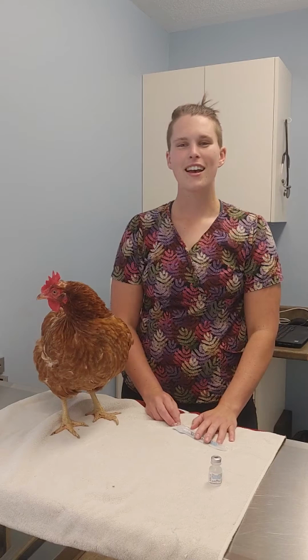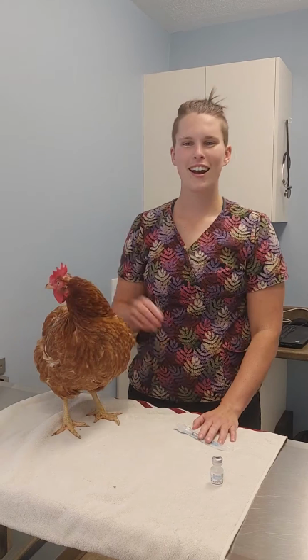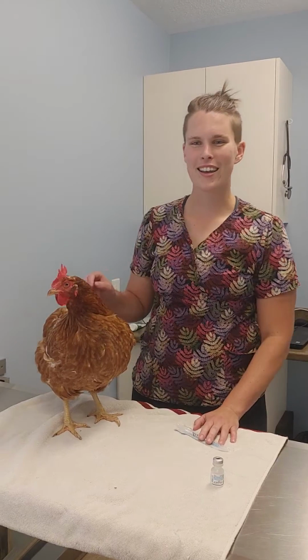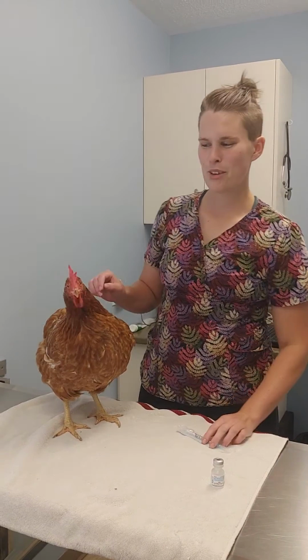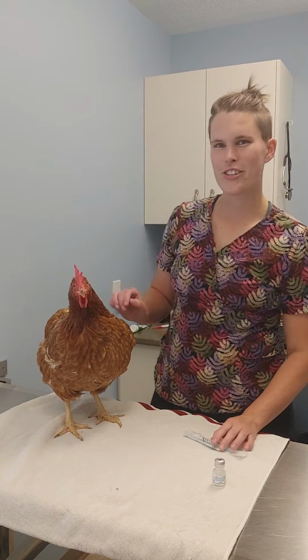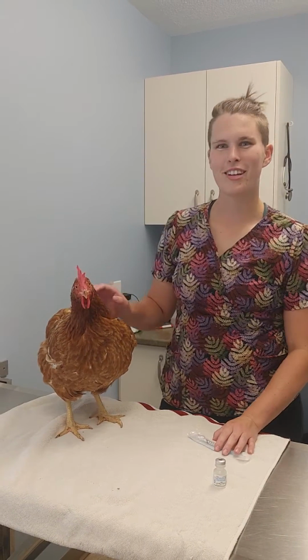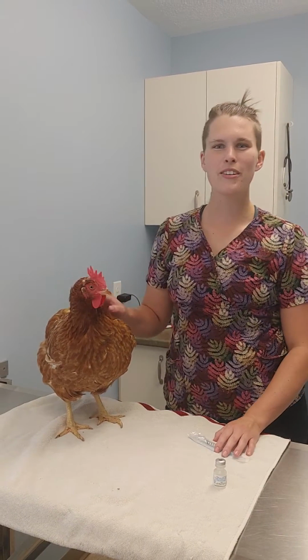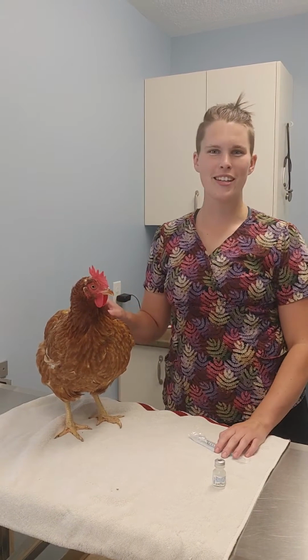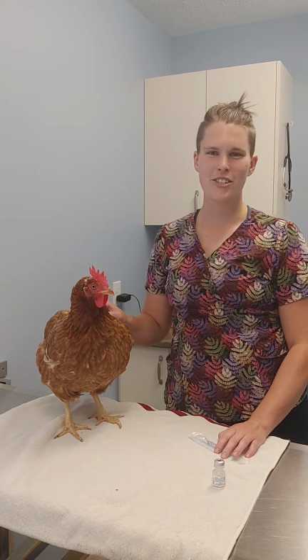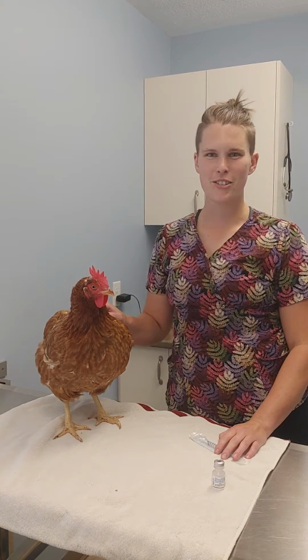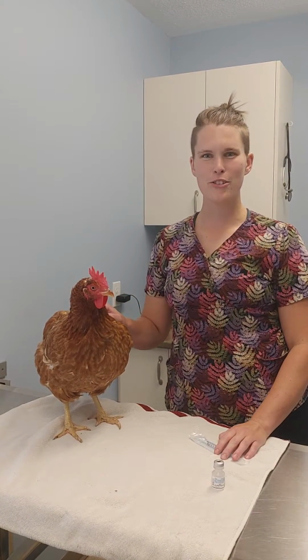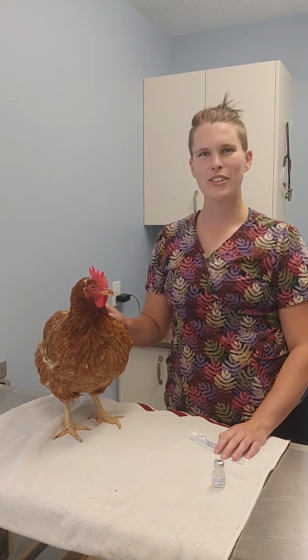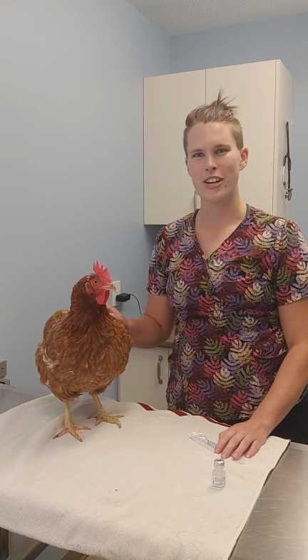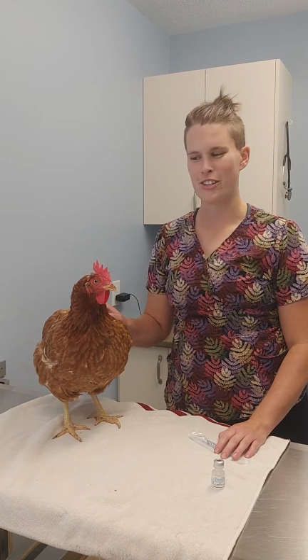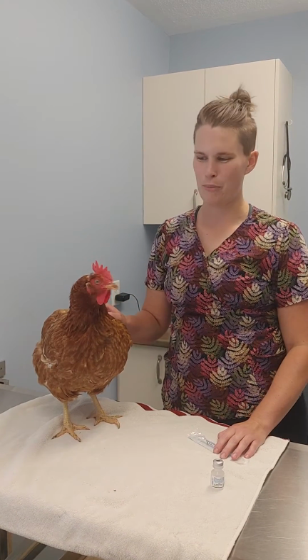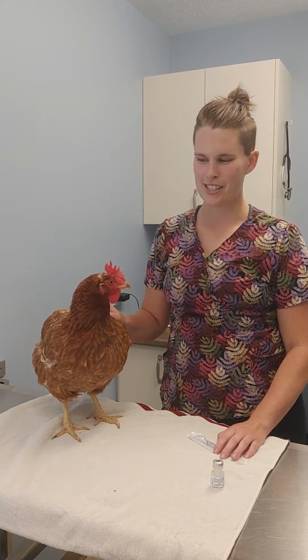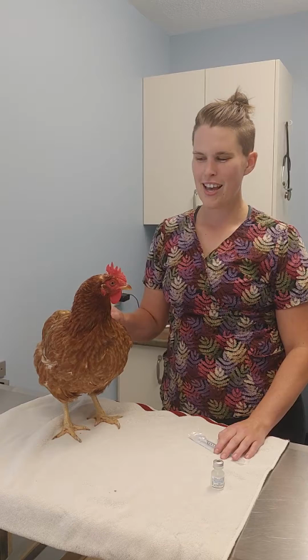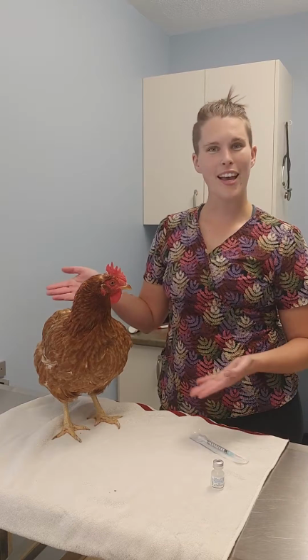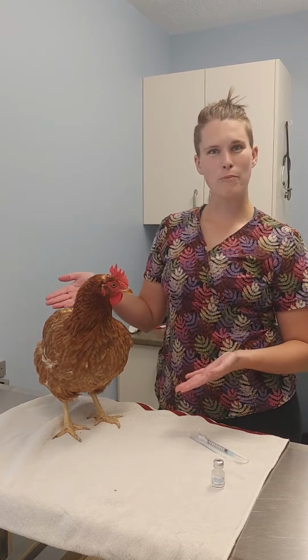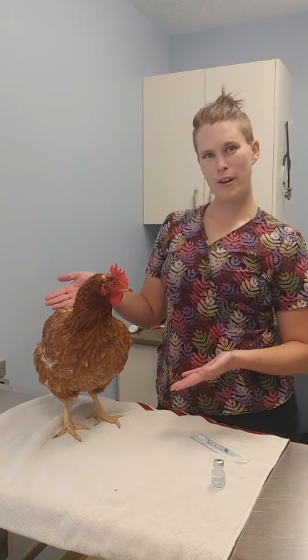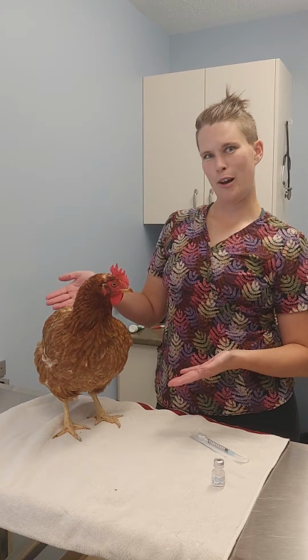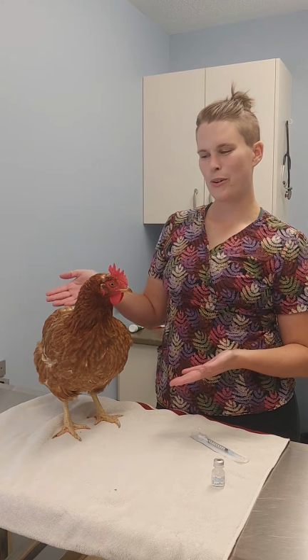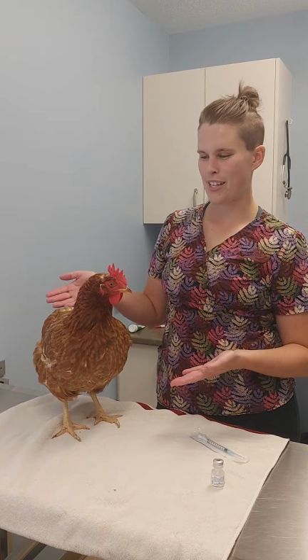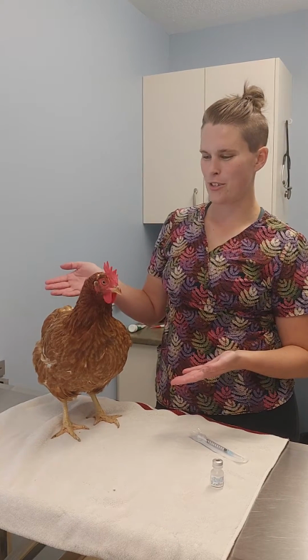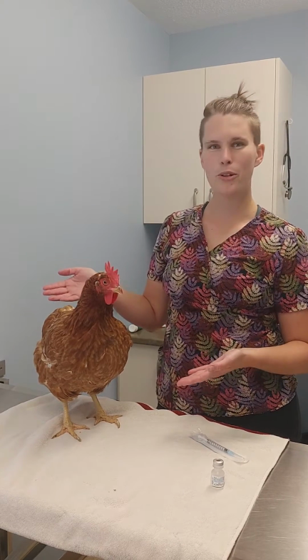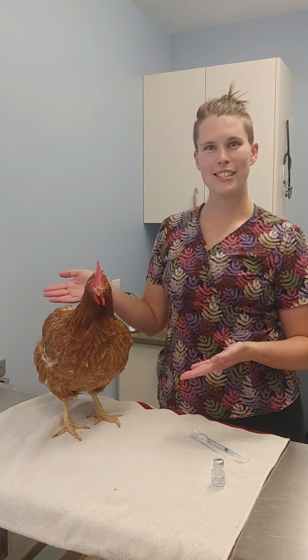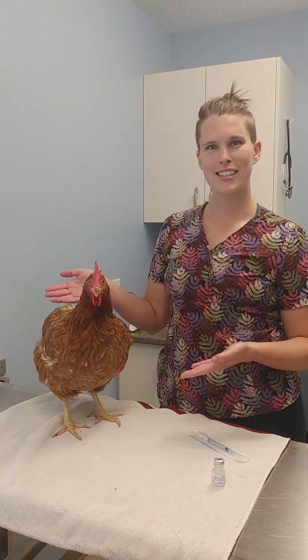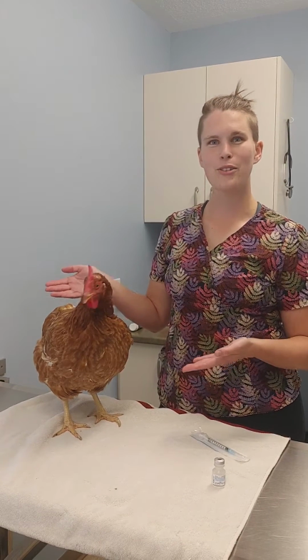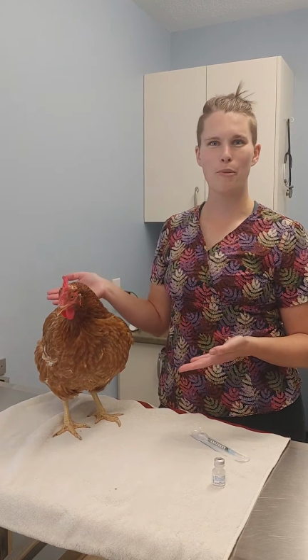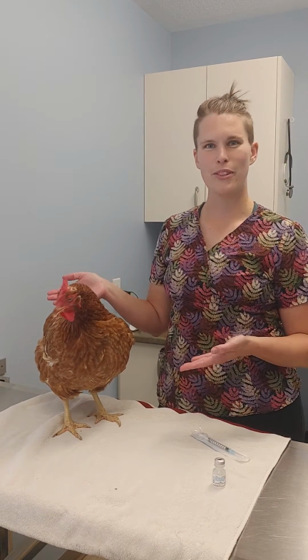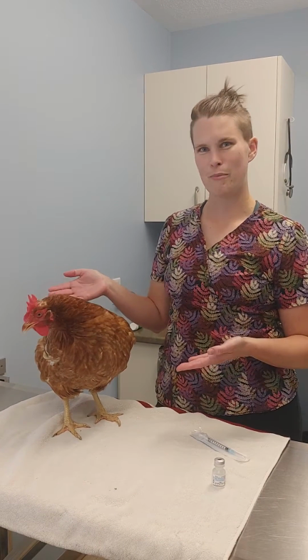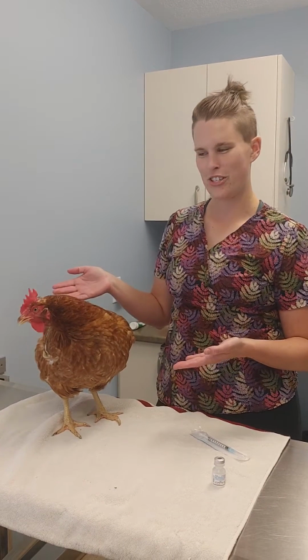Hi, I'm Dr. Cheryl and I'm here today to teach you how to do intramuscular injections on birds. I have with me Buttercup, who is a two-year-old red sexling who's going to help us with our demonstration.